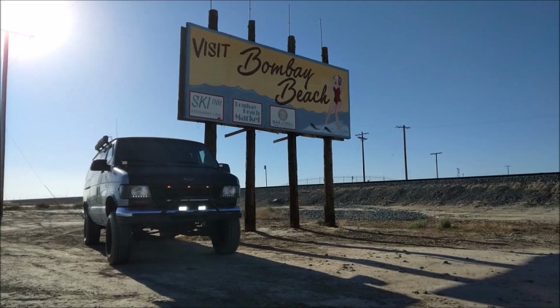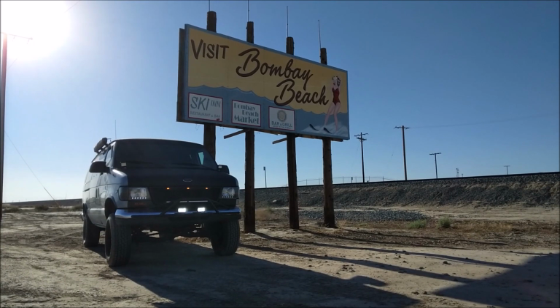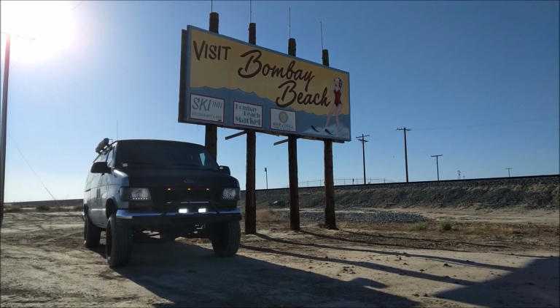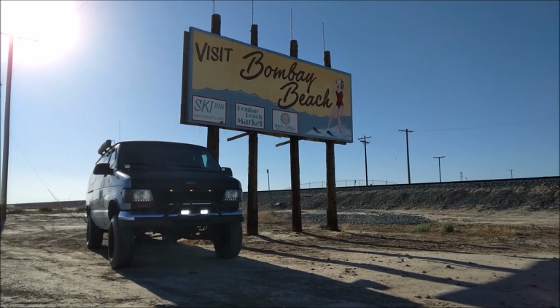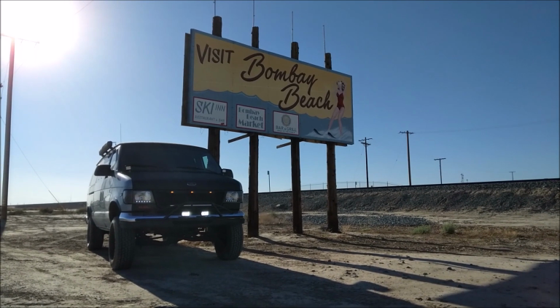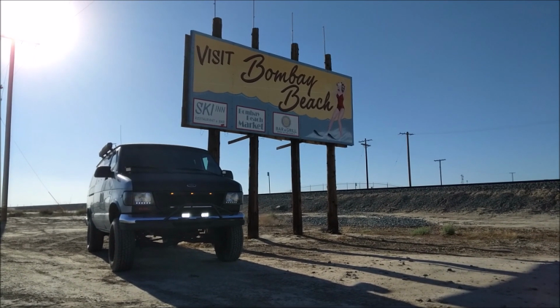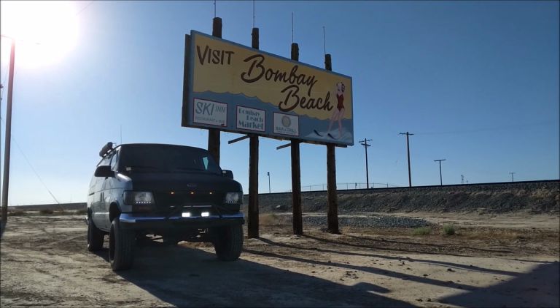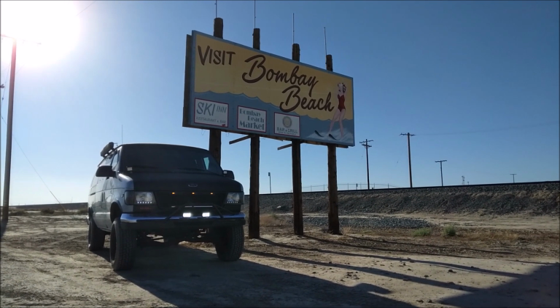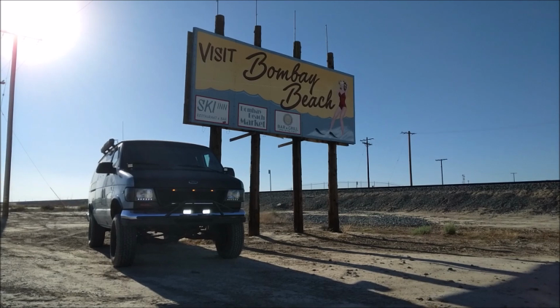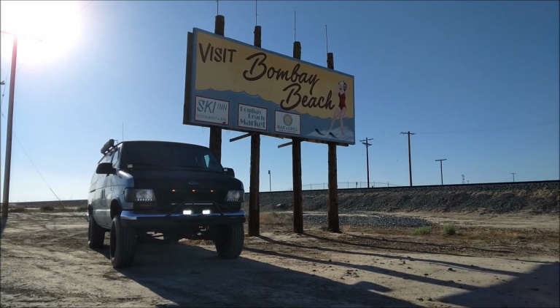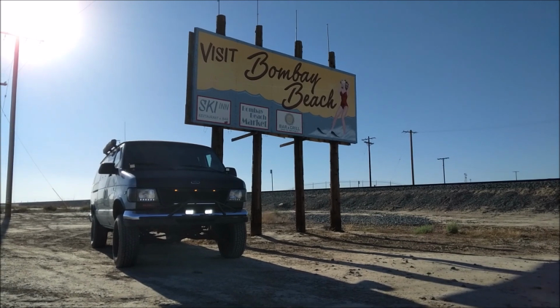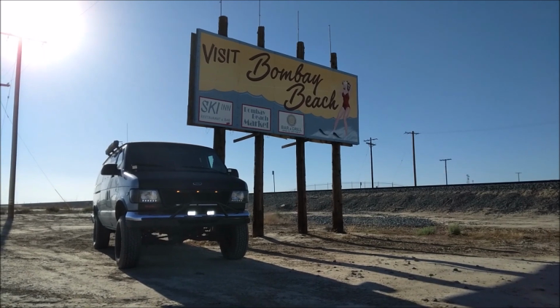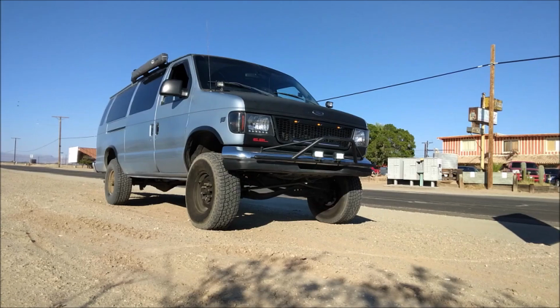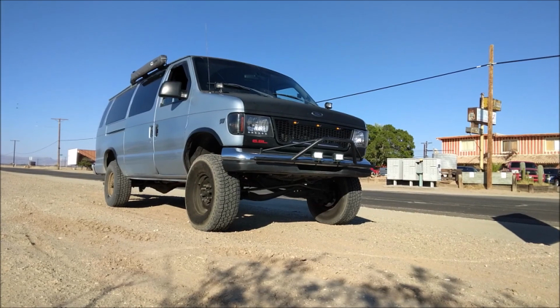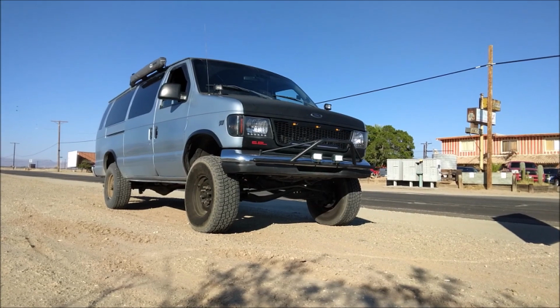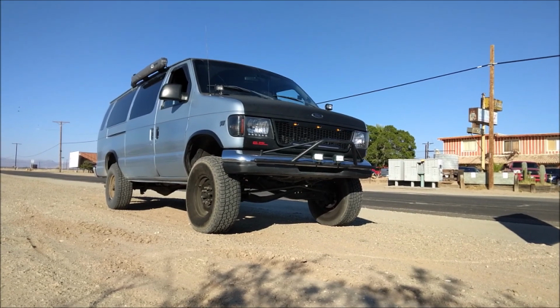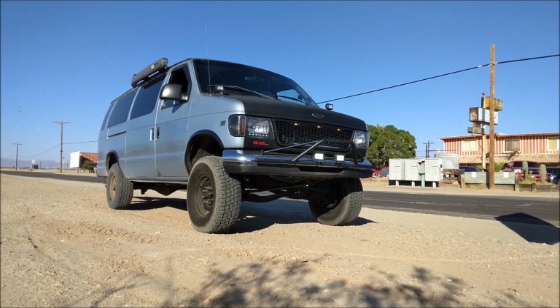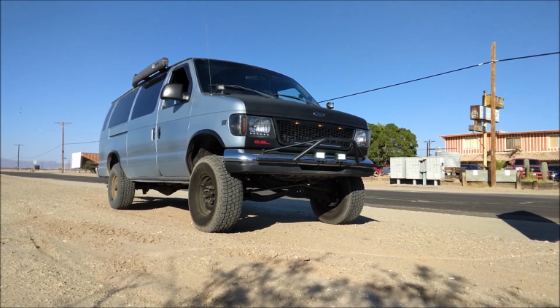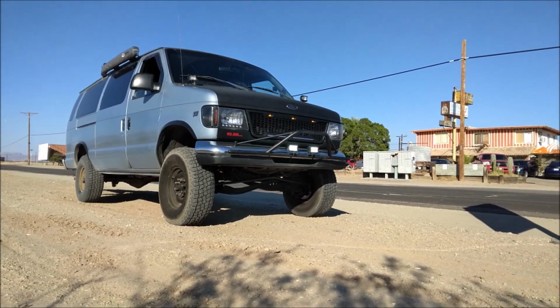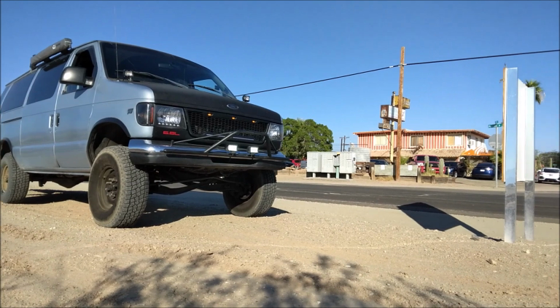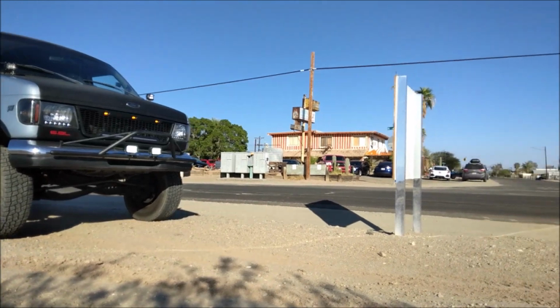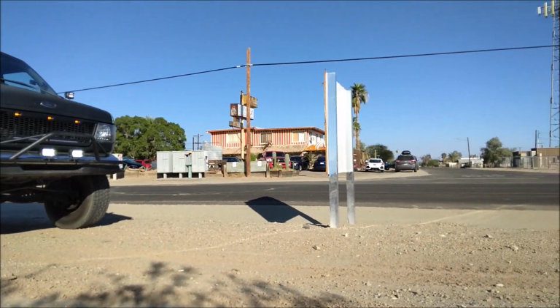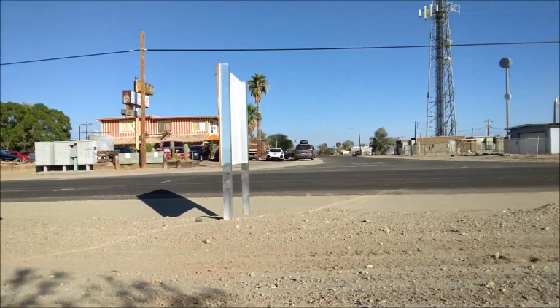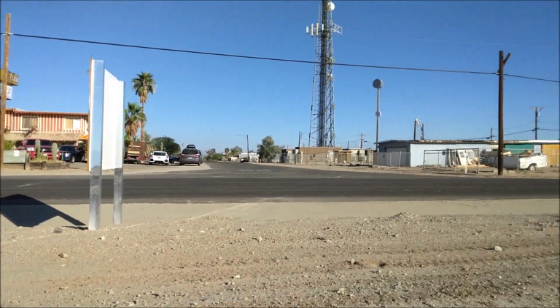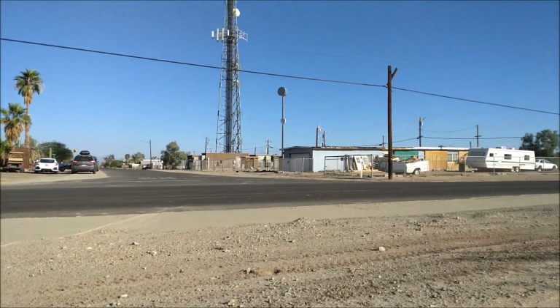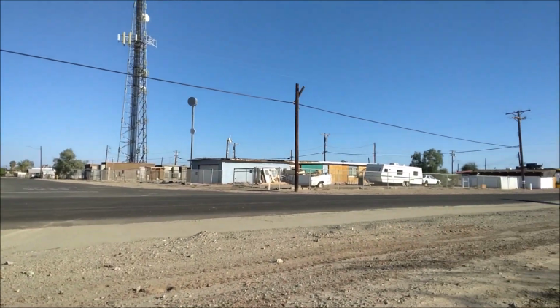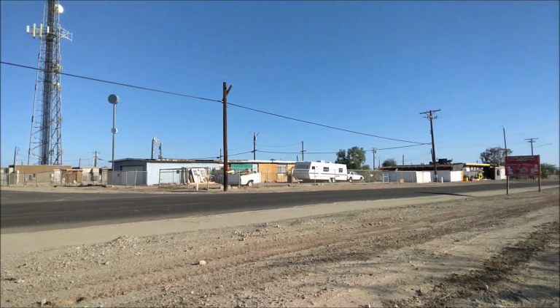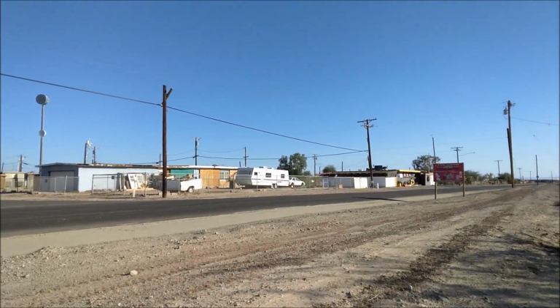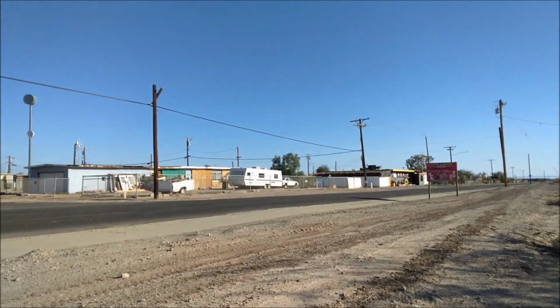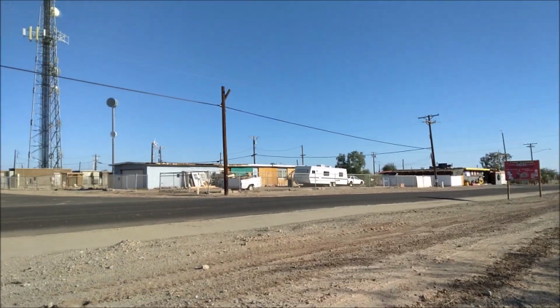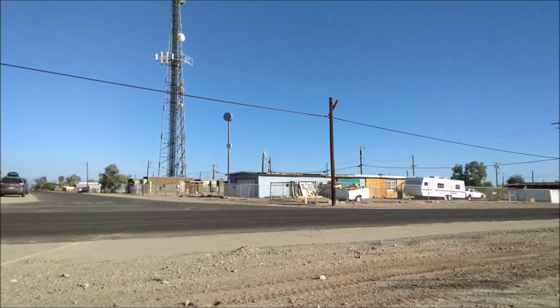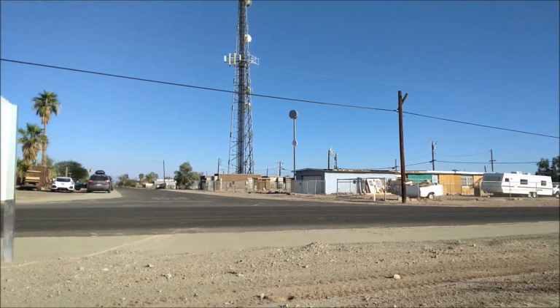Former resort town, now mostly forgotten. When you go through this town, you don't really see anyone outside hanging out by their houses.